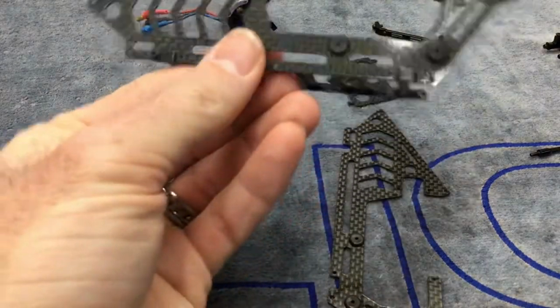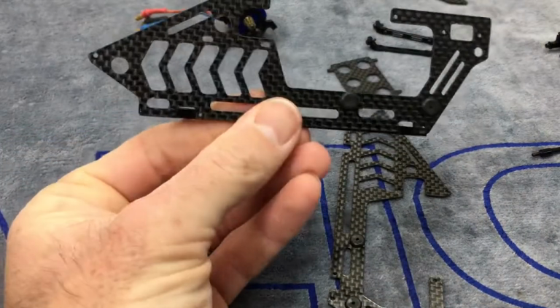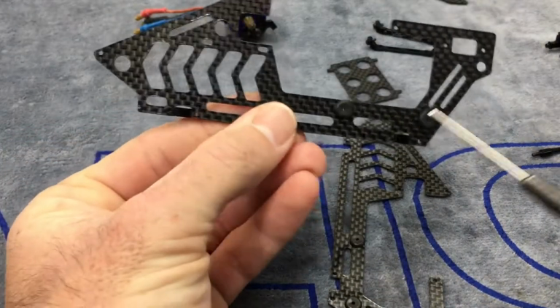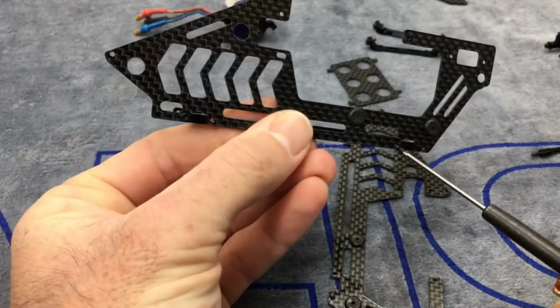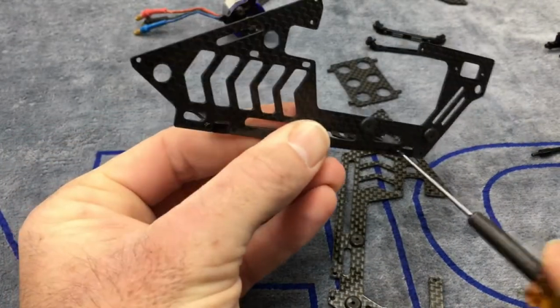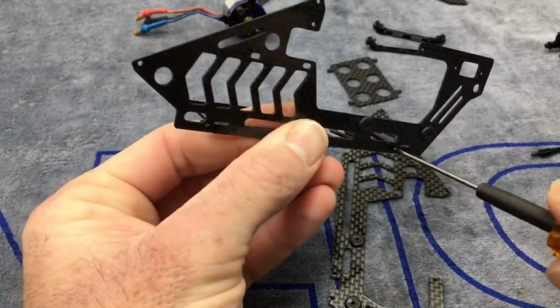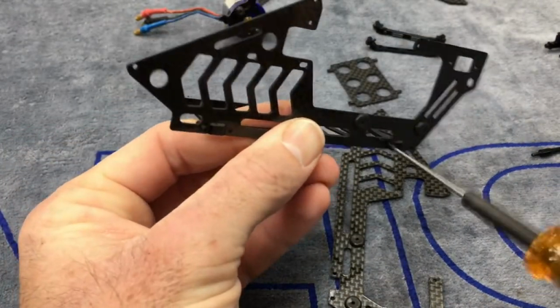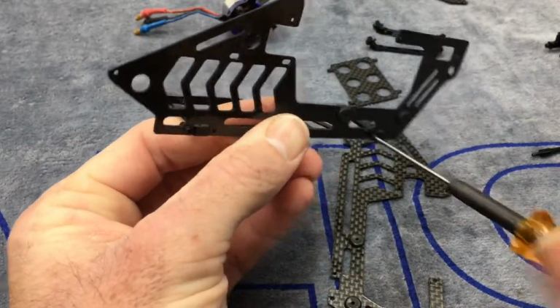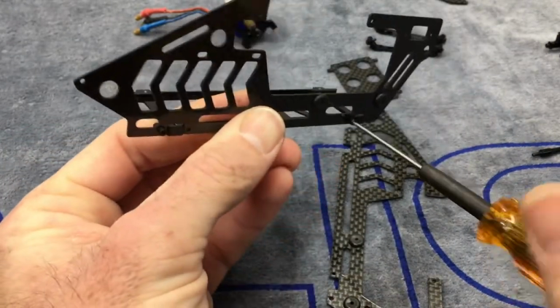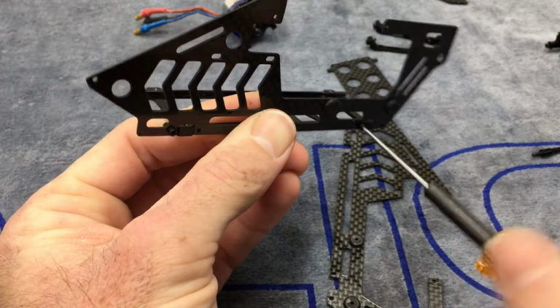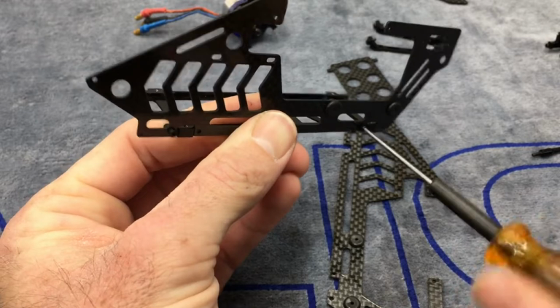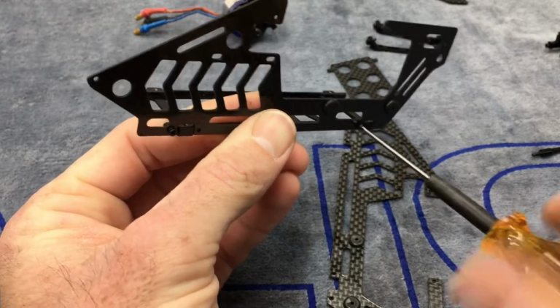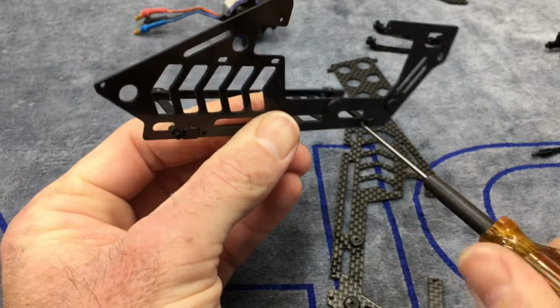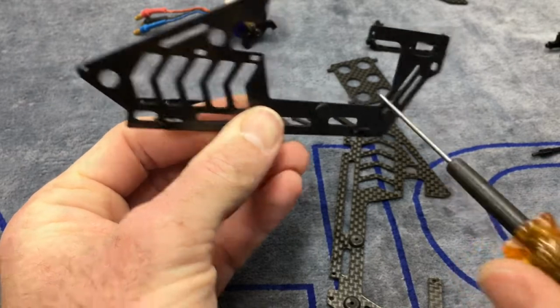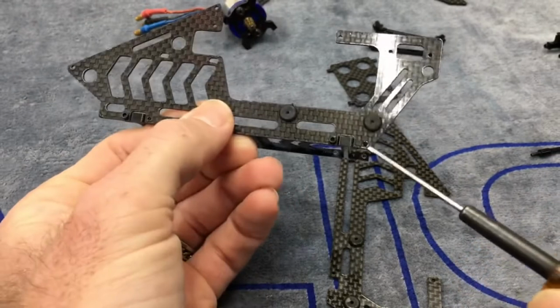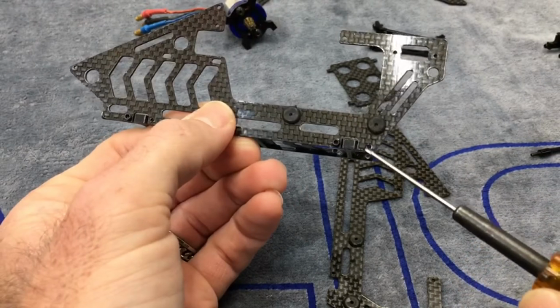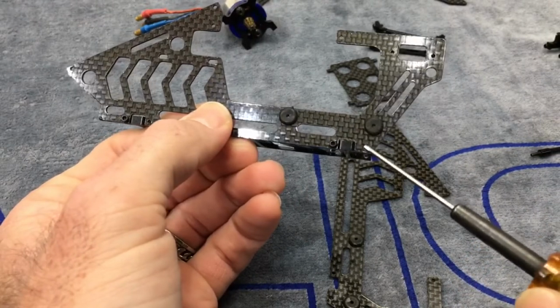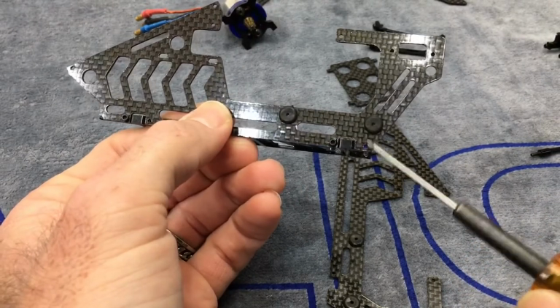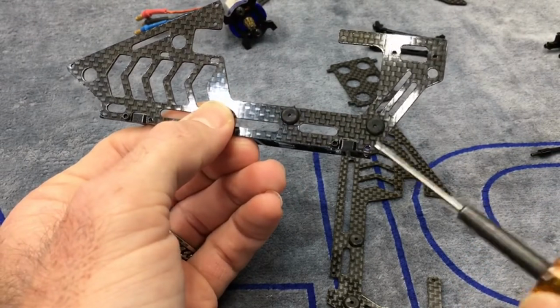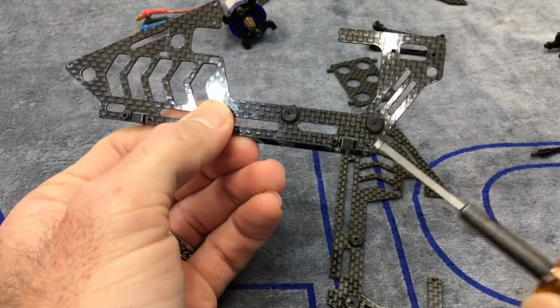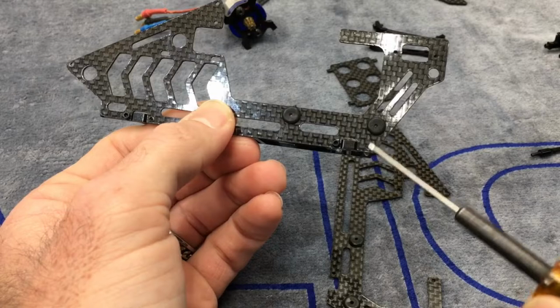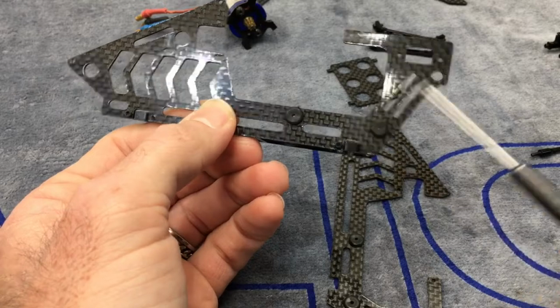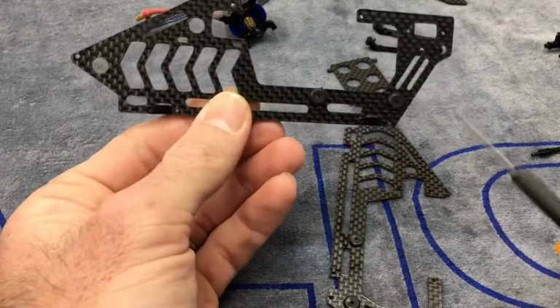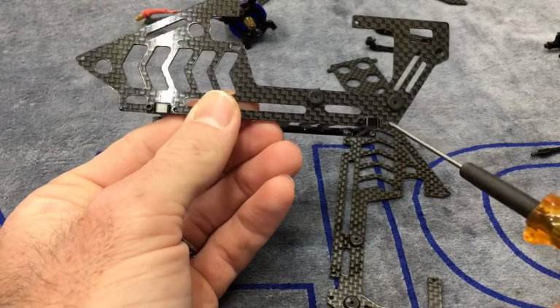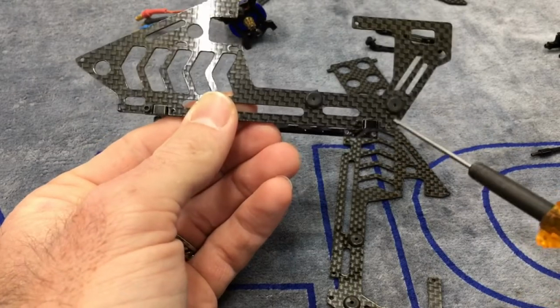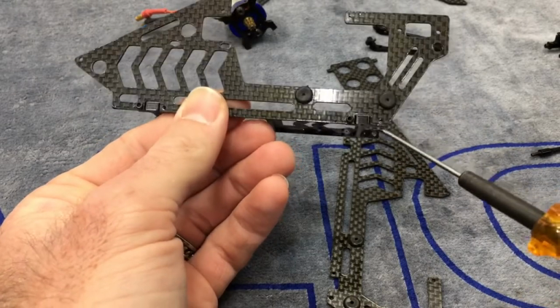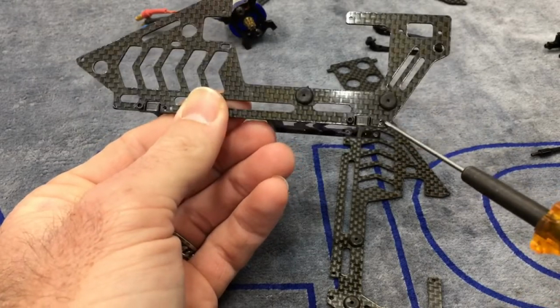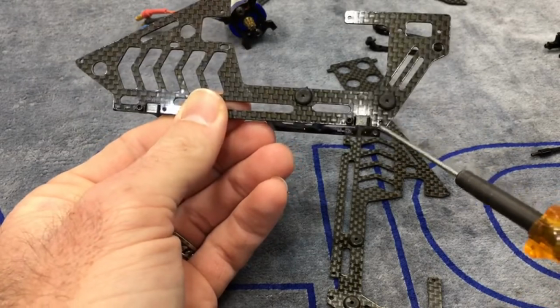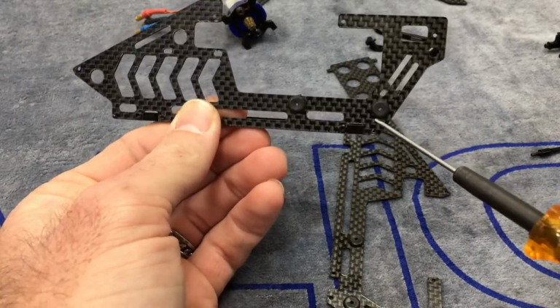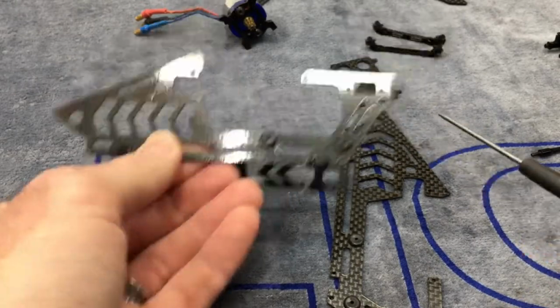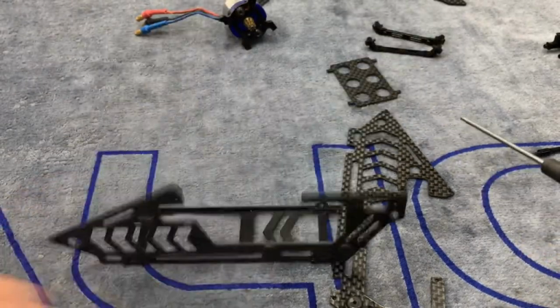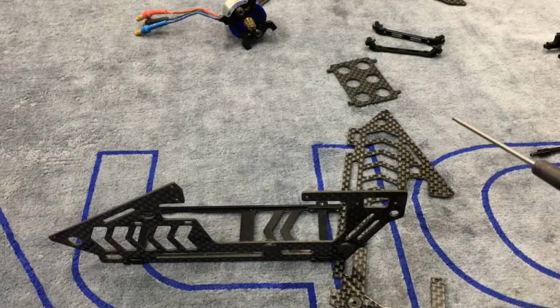Micro Heli does give you a 1.27mm allen wrench in the kit, which is super nice because nothing is worse than when you're building and can't finish because you don't have the driver. I highly recommend everybody who works on helicopters get themselves a driver set. I highly recommend MIP — they are a little expensive but well worth the money. You can get a whole set on Amazon for around $20. Note: the back screws are bigger, around 2.5mm size. Do not Loctite these — they are where your boom supports run through, so leave them loose.